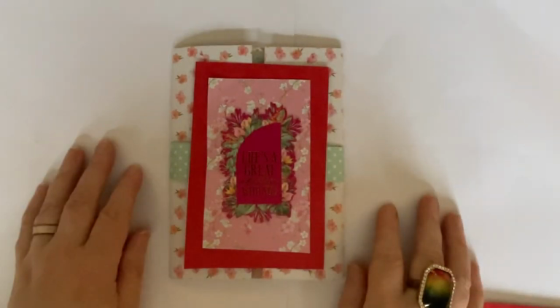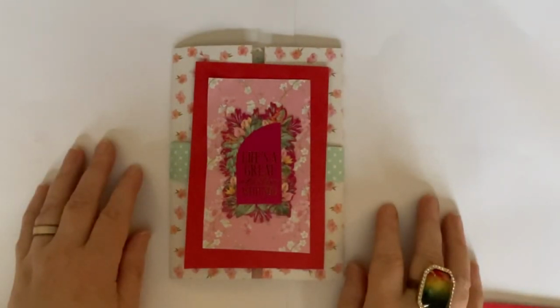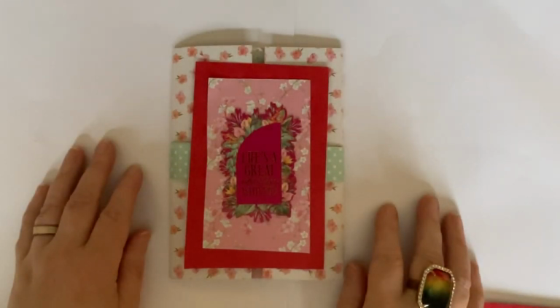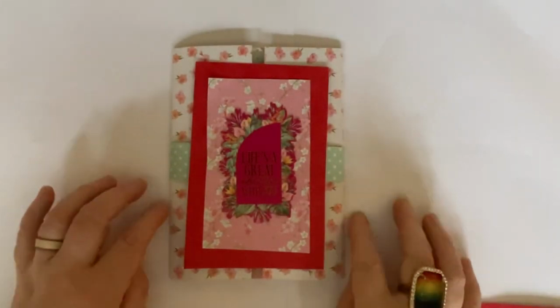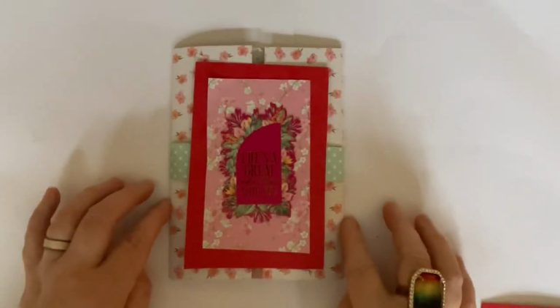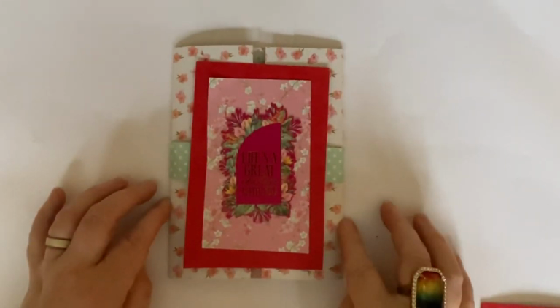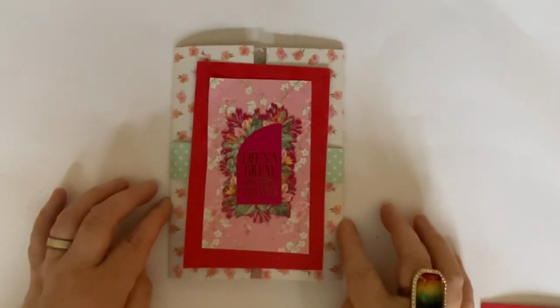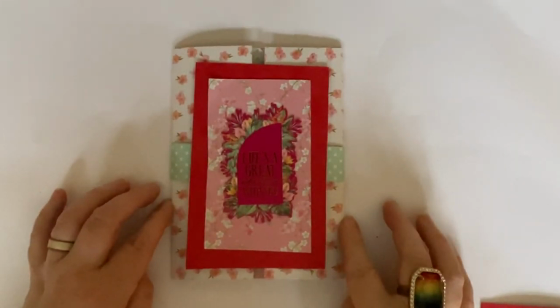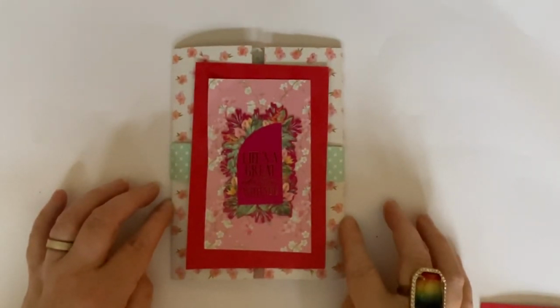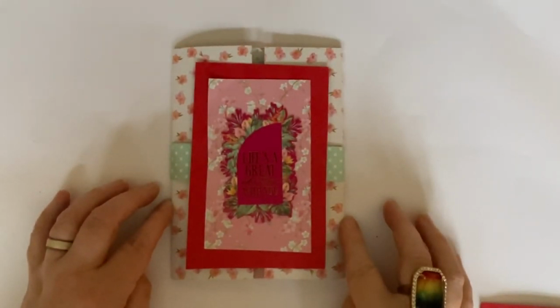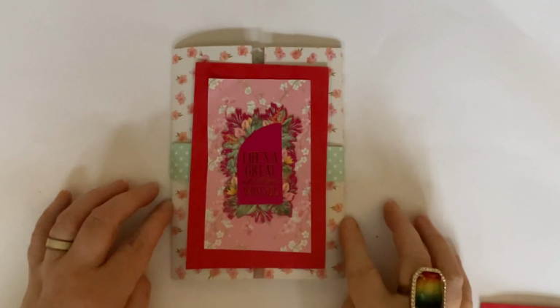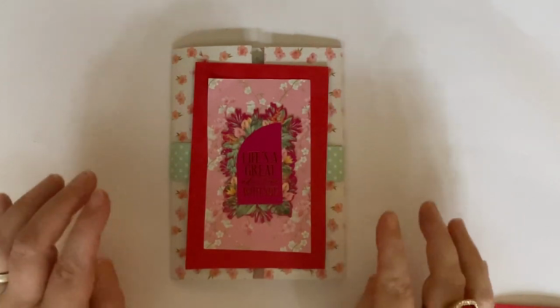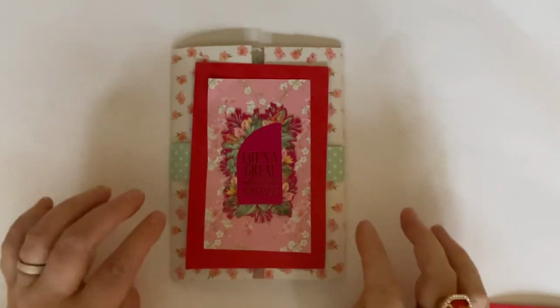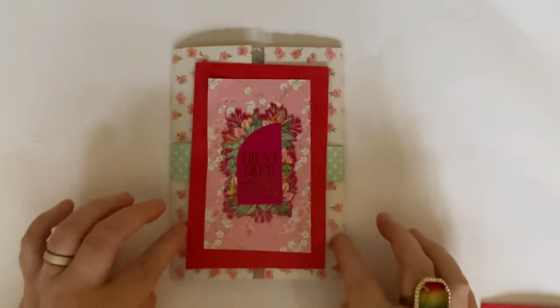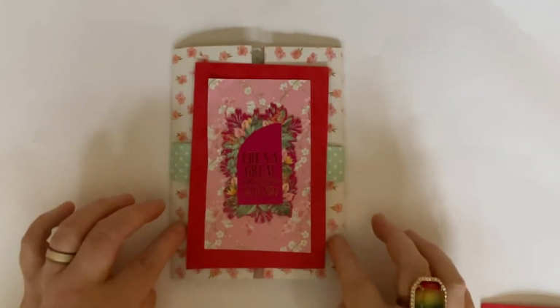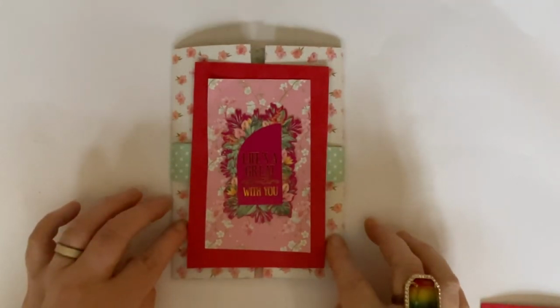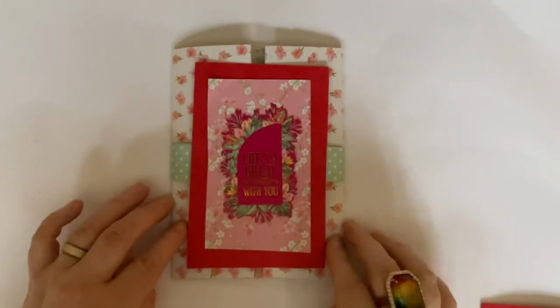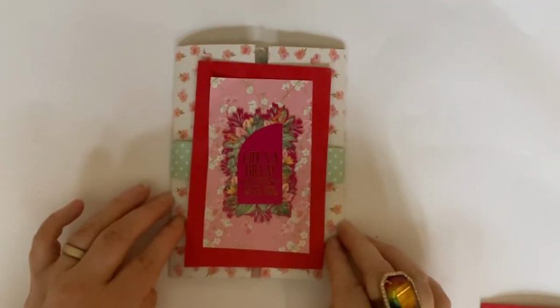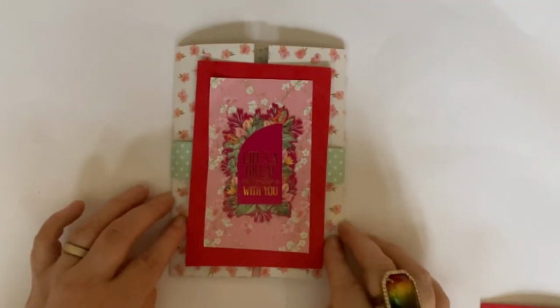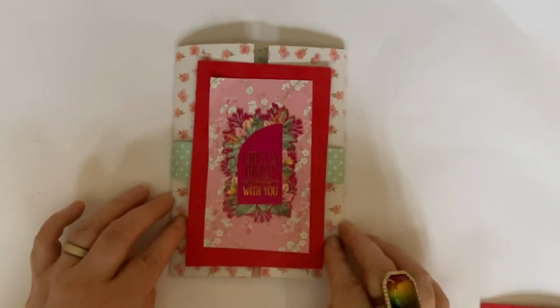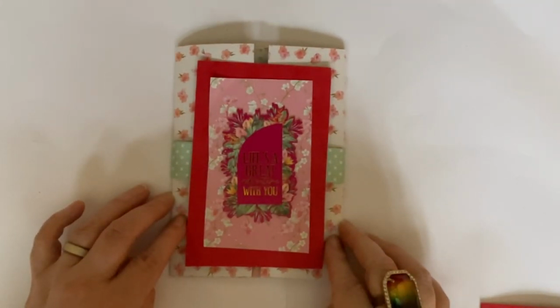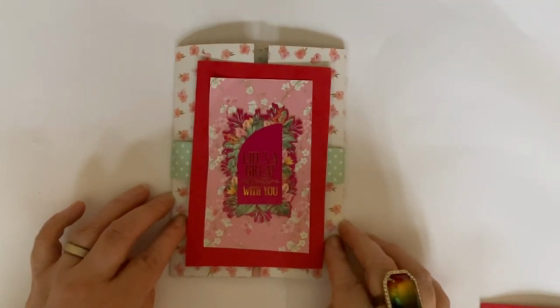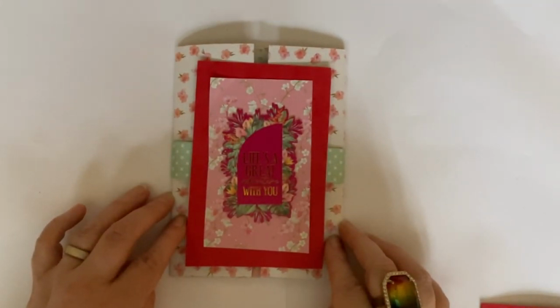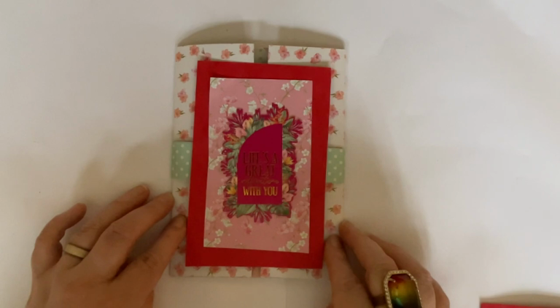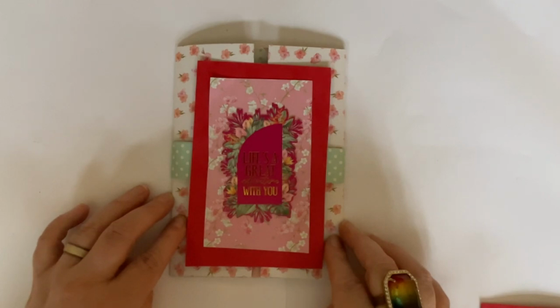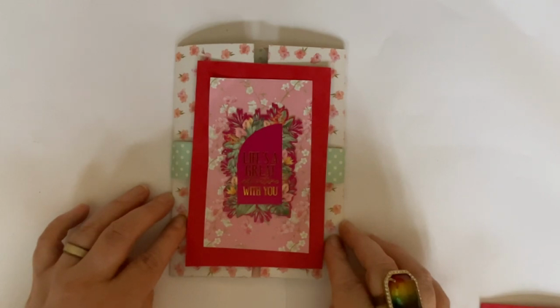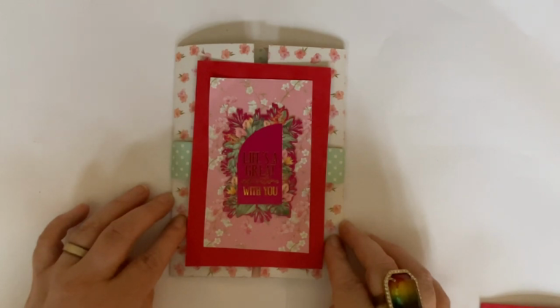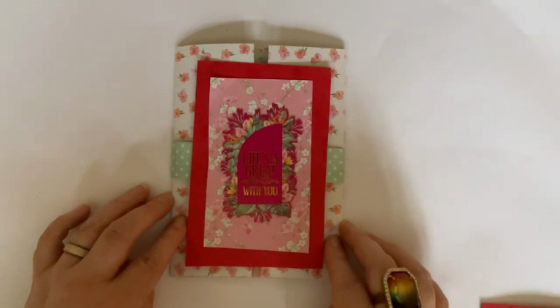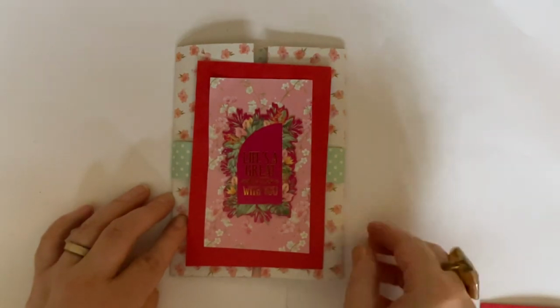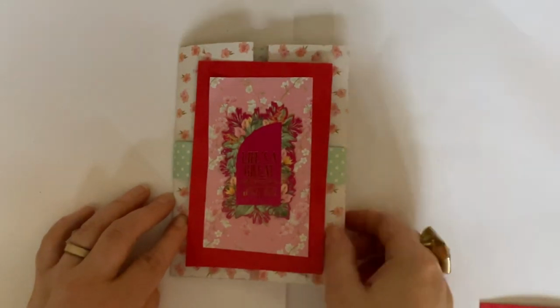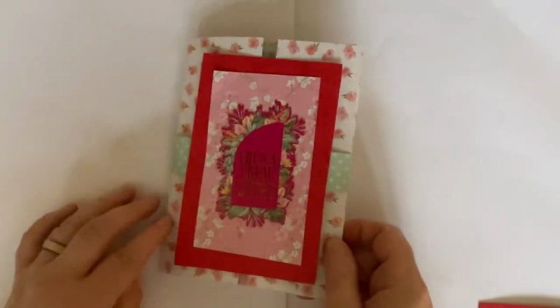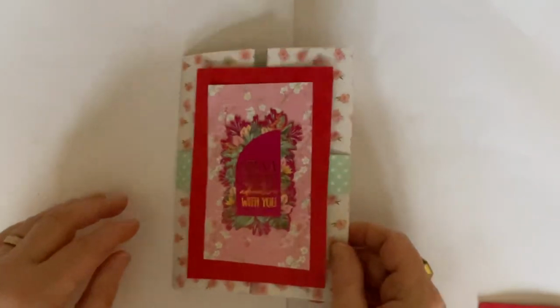Hello everyone, welcome back to my channel. It's Dawn here, and today I am going to make and show you how to make what I'm going to call a faux shutter card. So I'll show you what I mean by that.